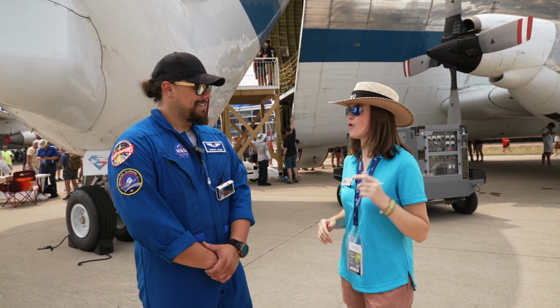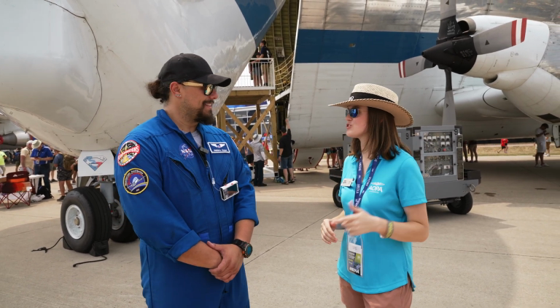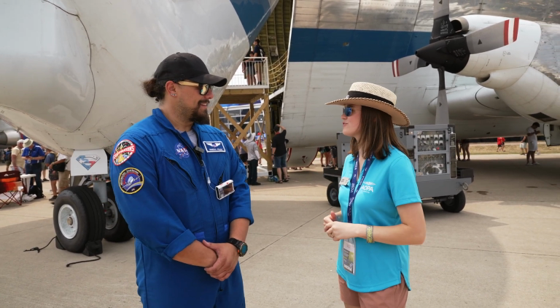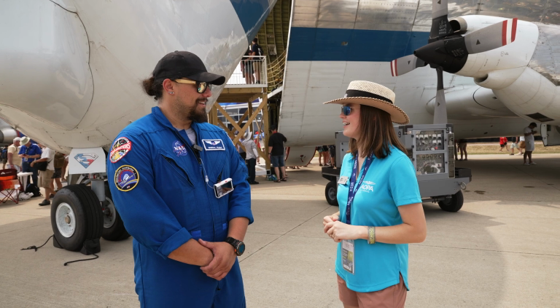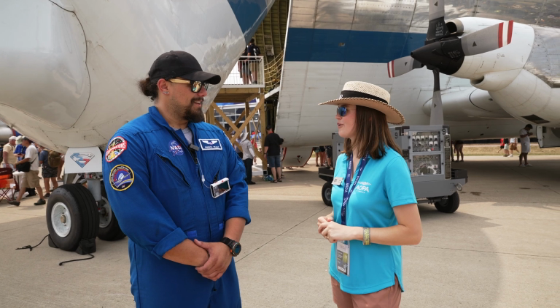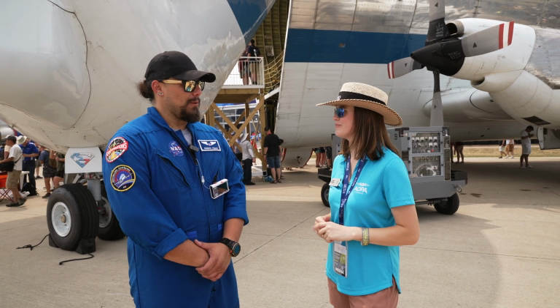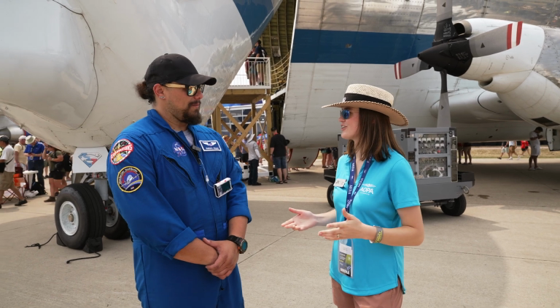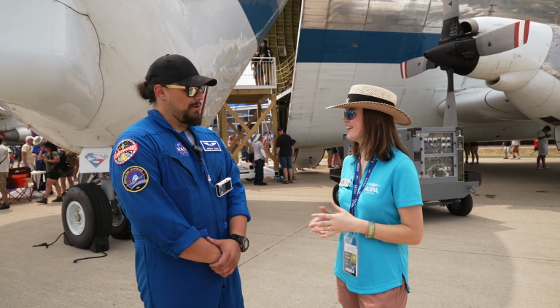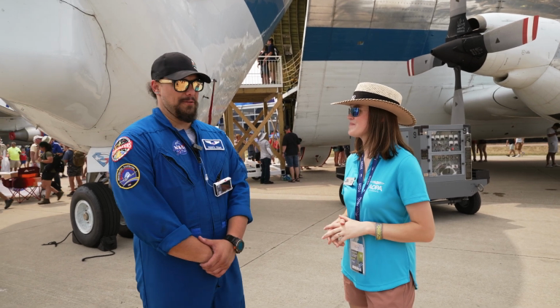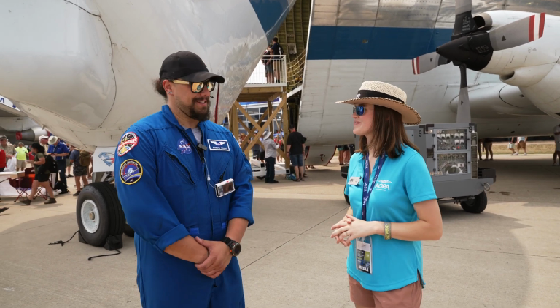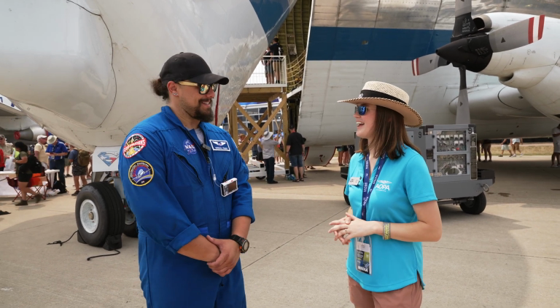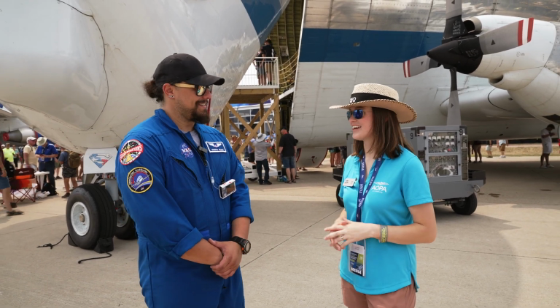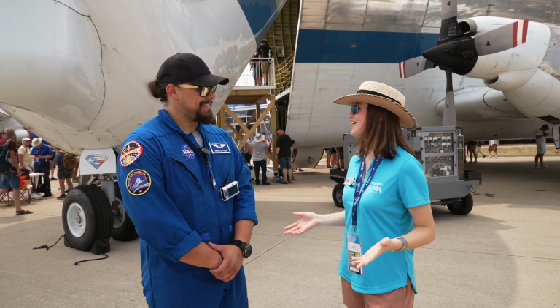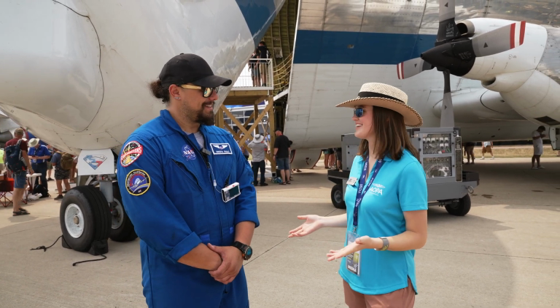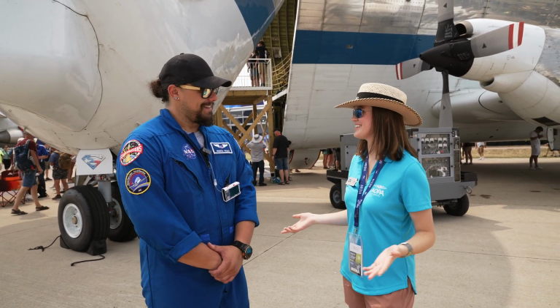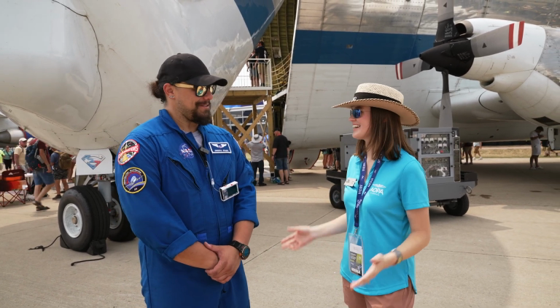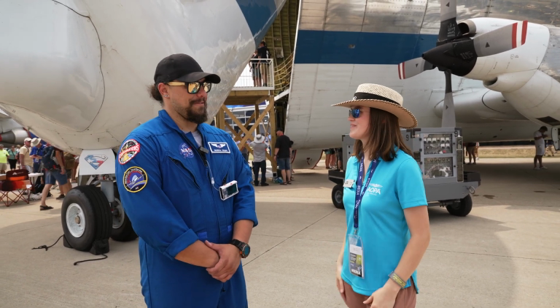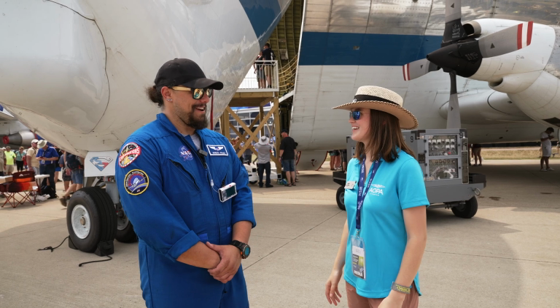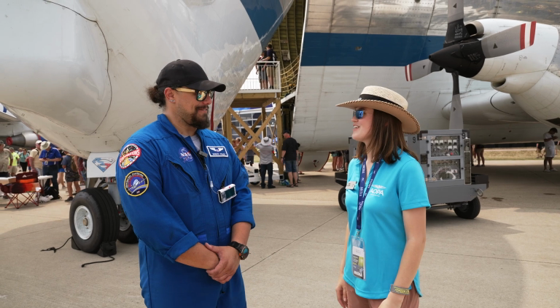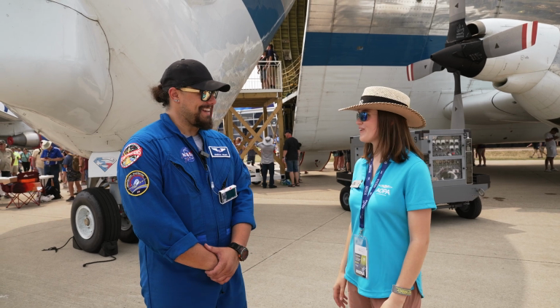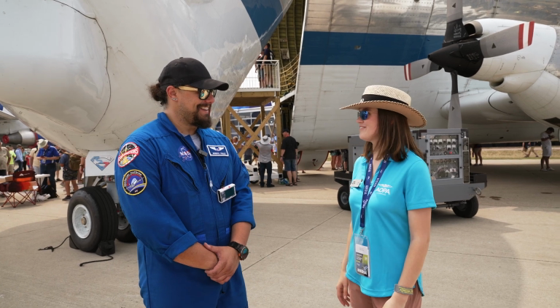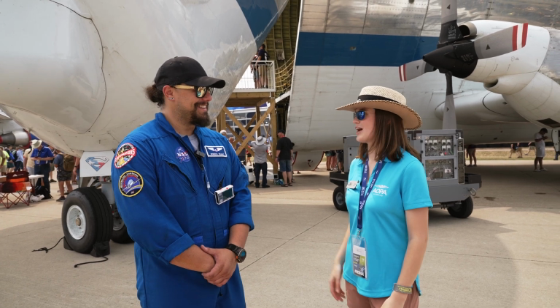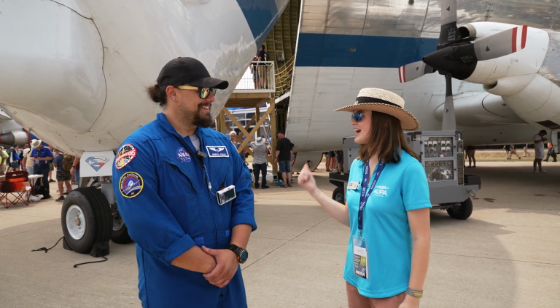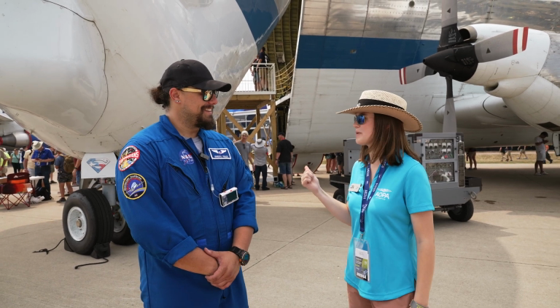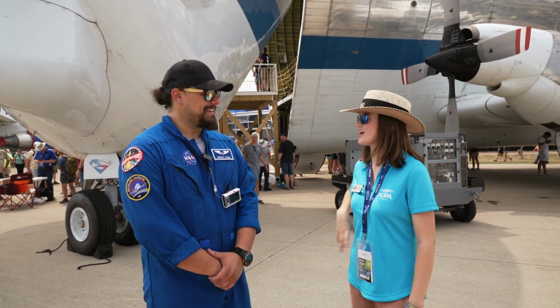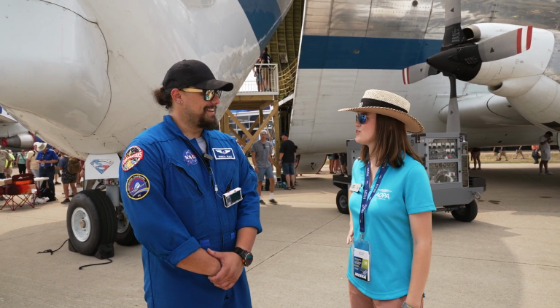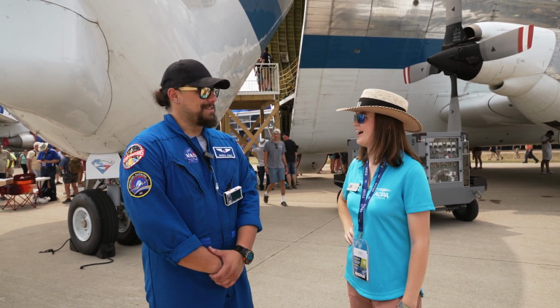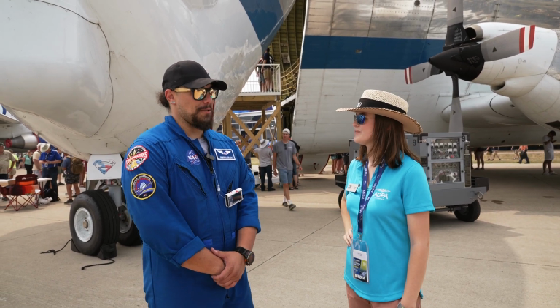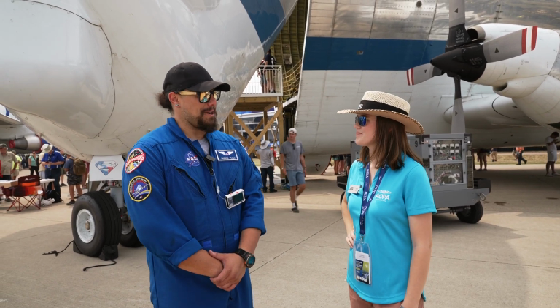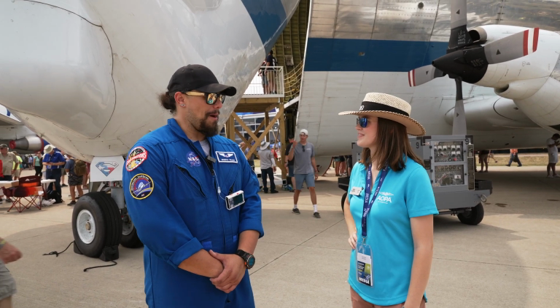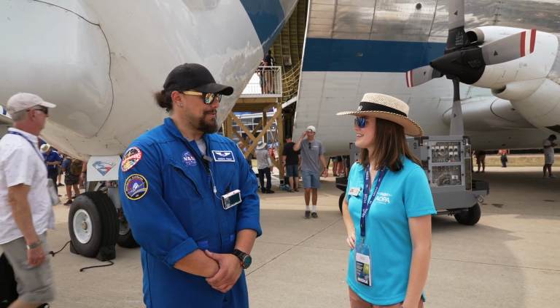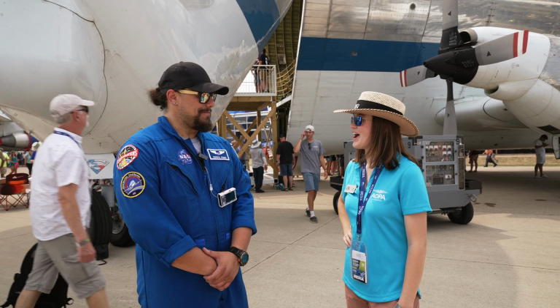Where did you guys fly in from yesterday? We flew in from Houston, Texas. How long did that flight take? That was a four and a half hour flight. What kind of speeds are you guys cruising at? We're cruising at a whopping 250.